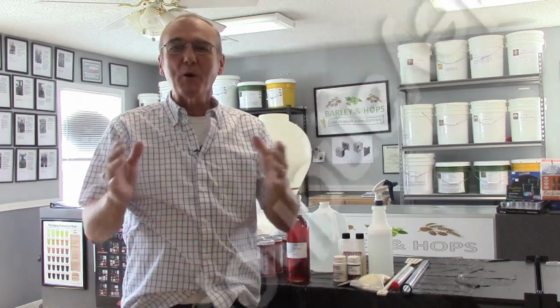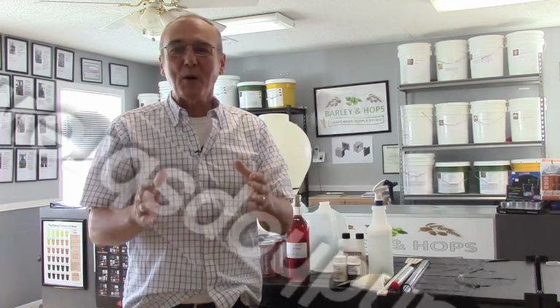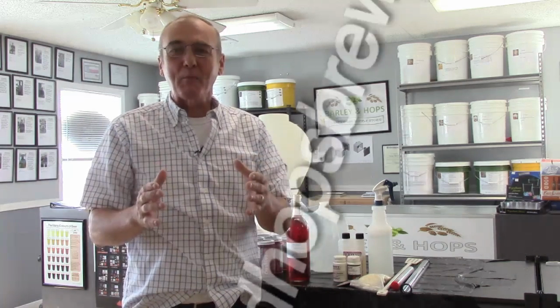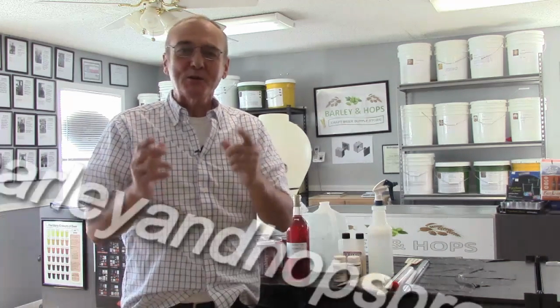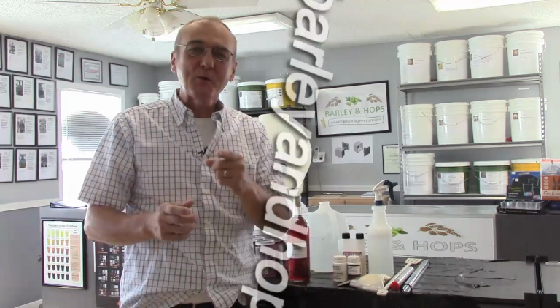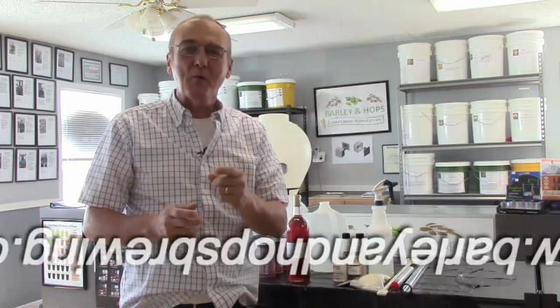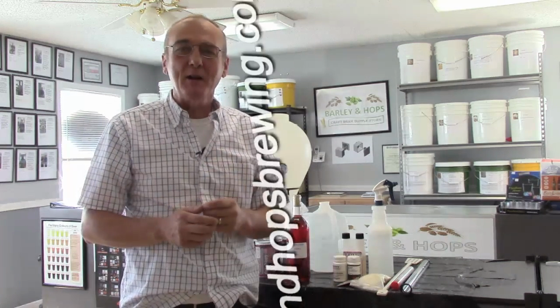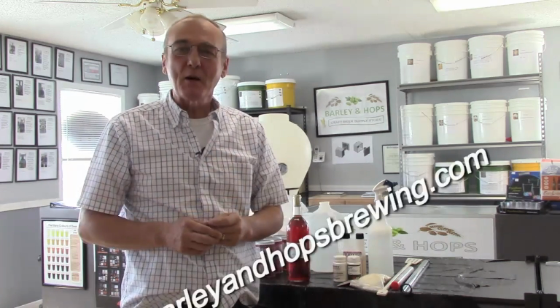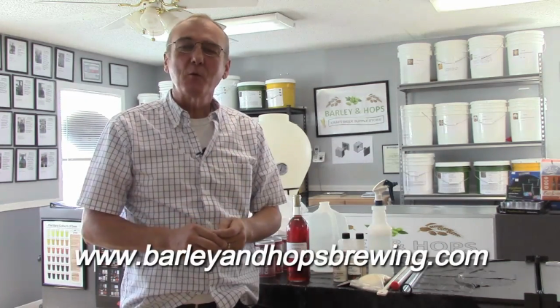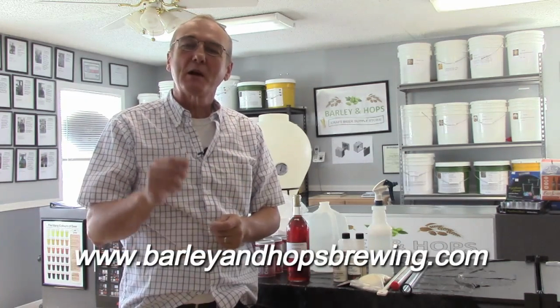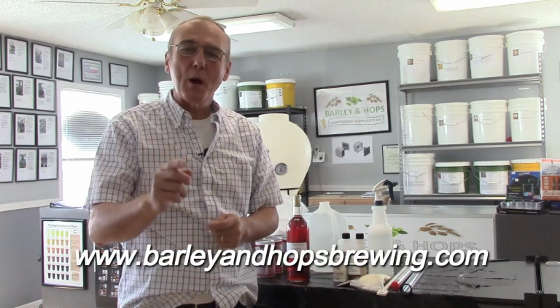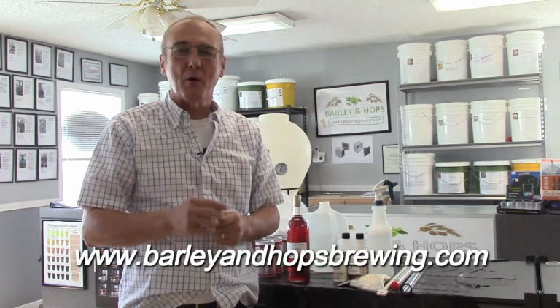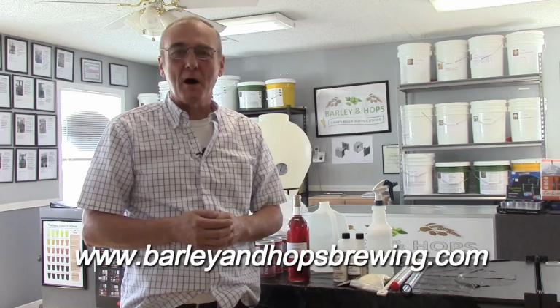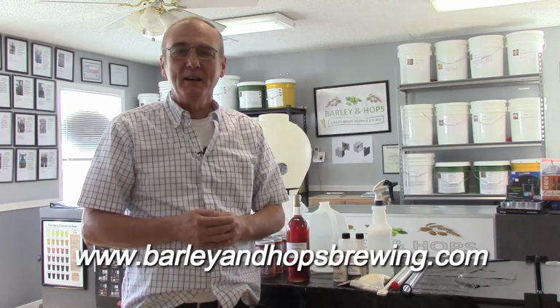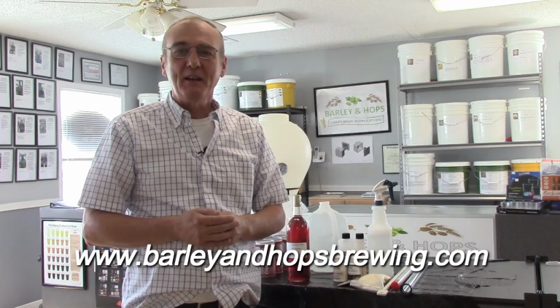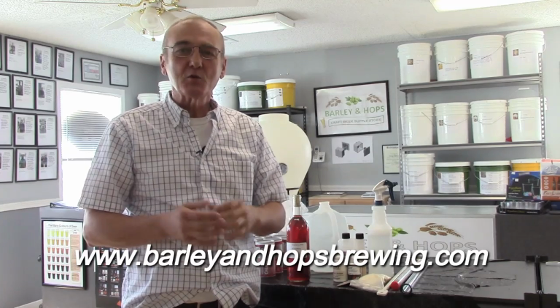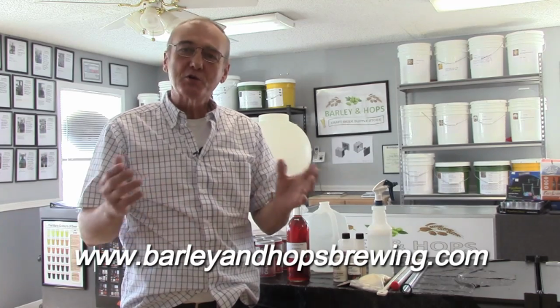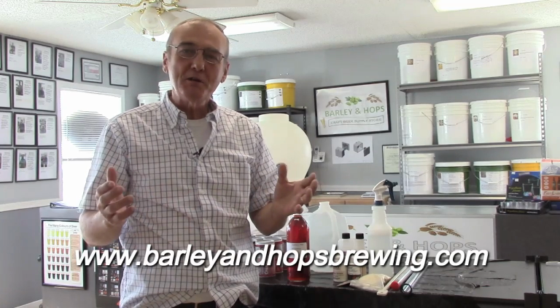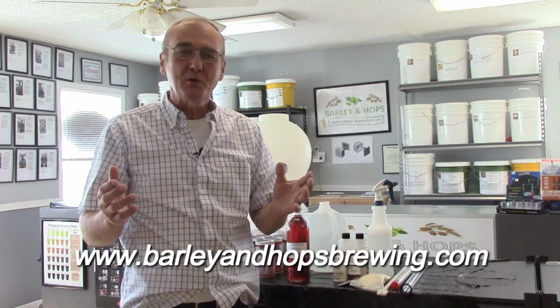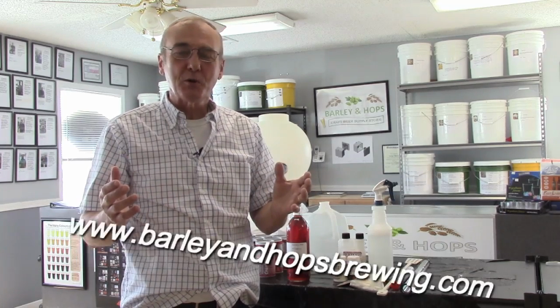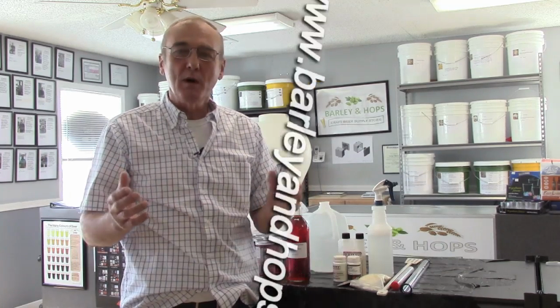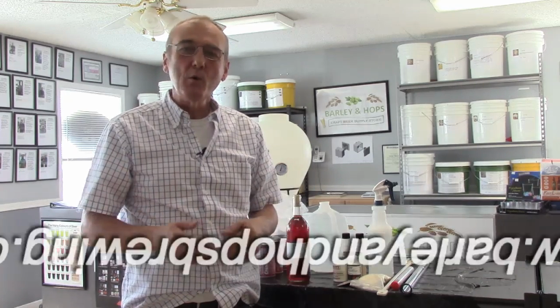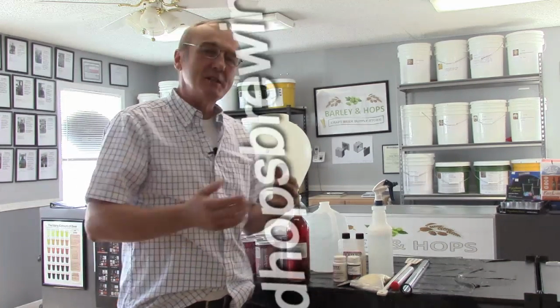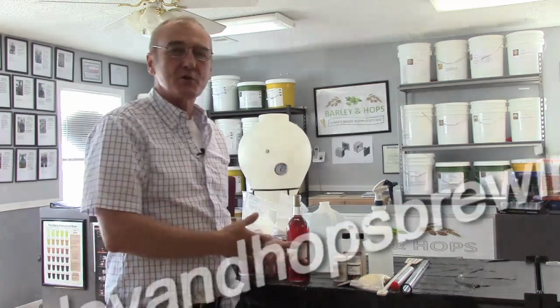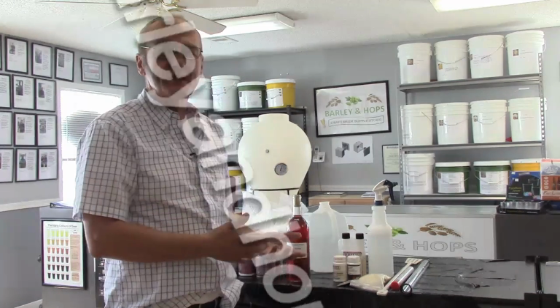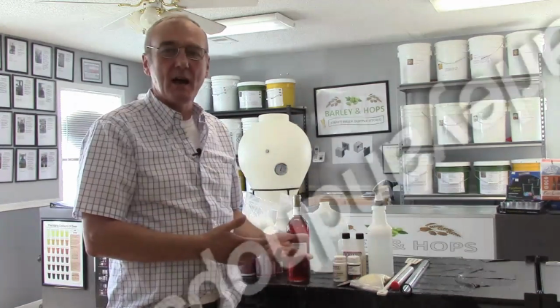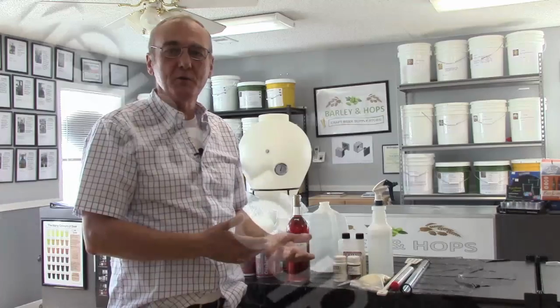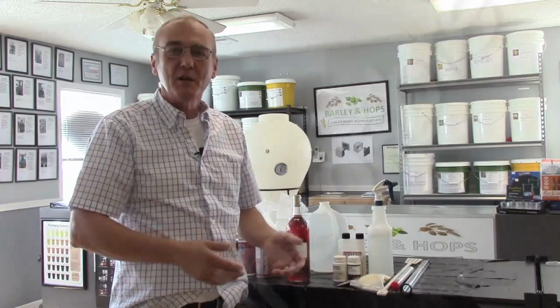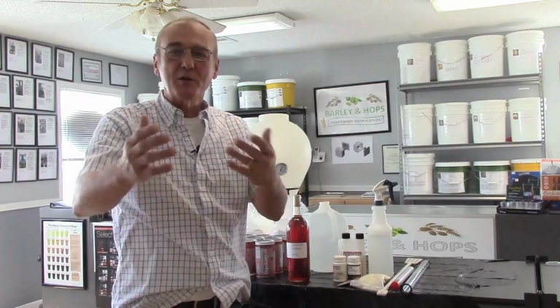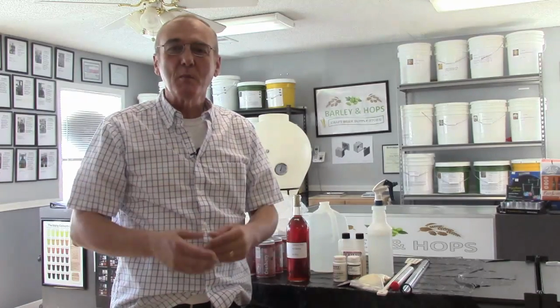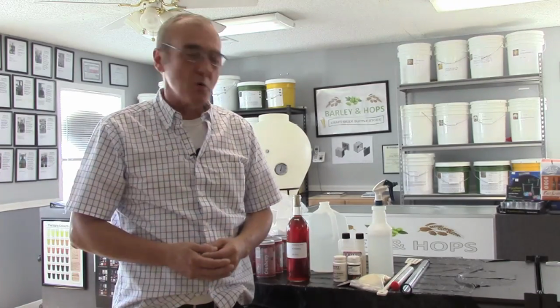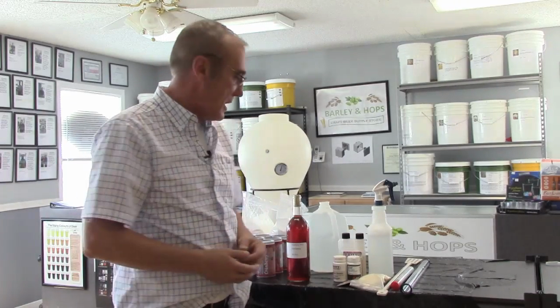Welcome to Barley and Hops. Today we're going to make wine — a cranberry wine. This one is so easy, you can do it at home. We wanted to demonstrate exactly how to do this so that you can make your own wine.